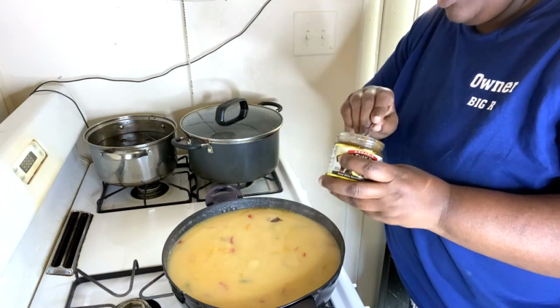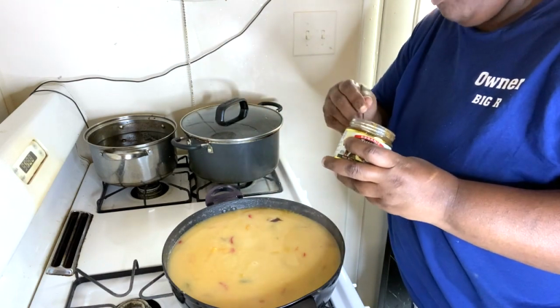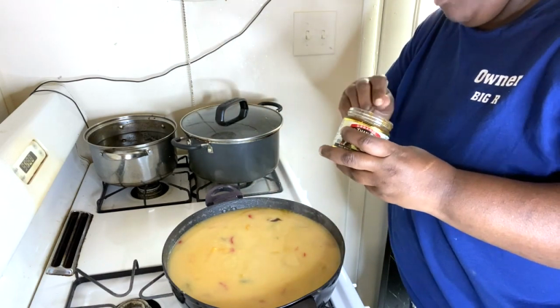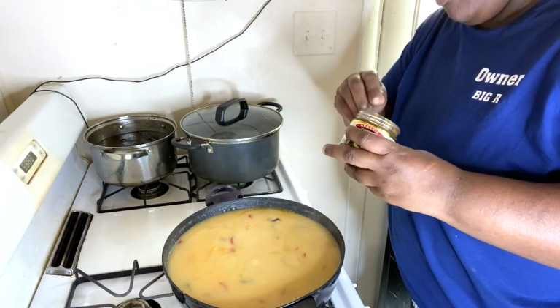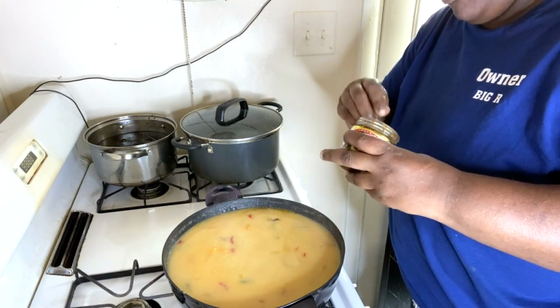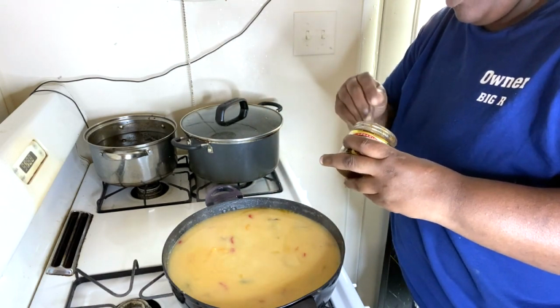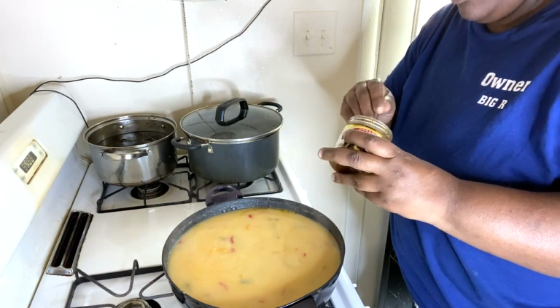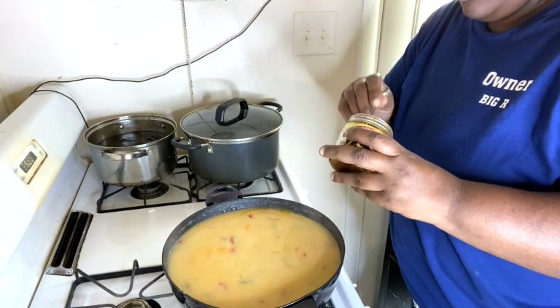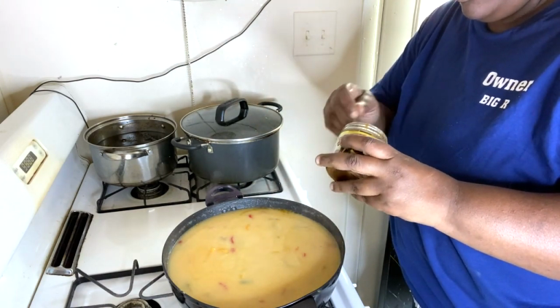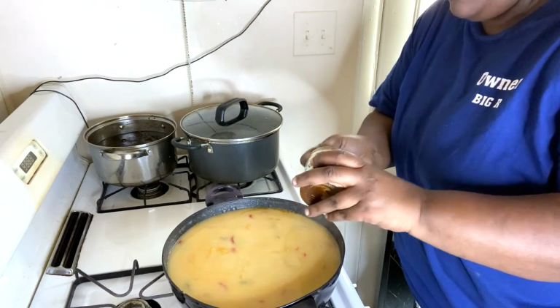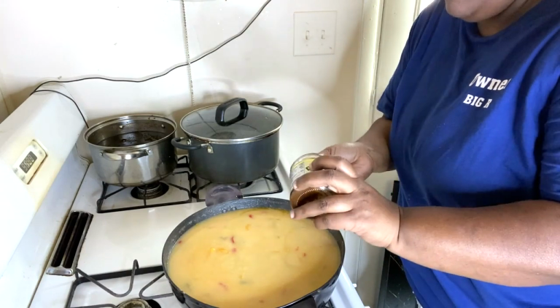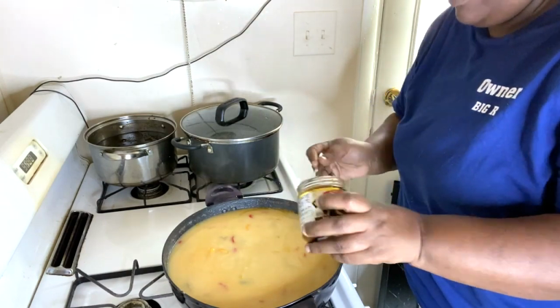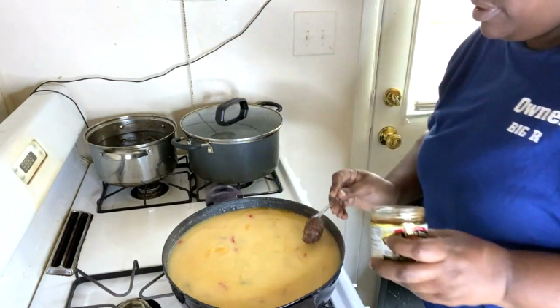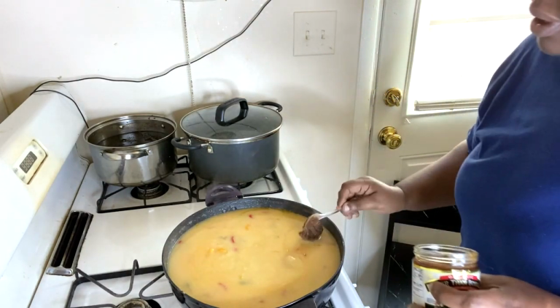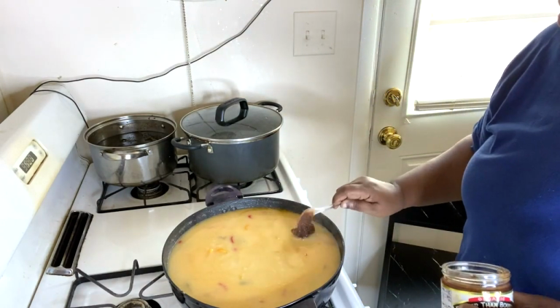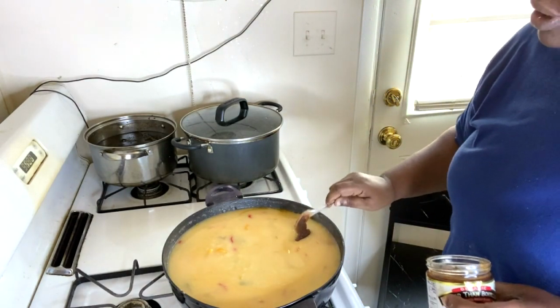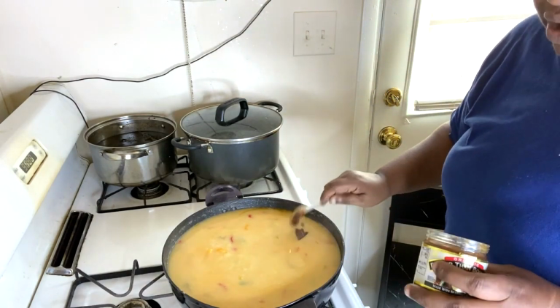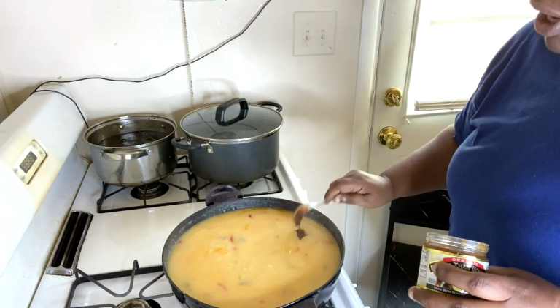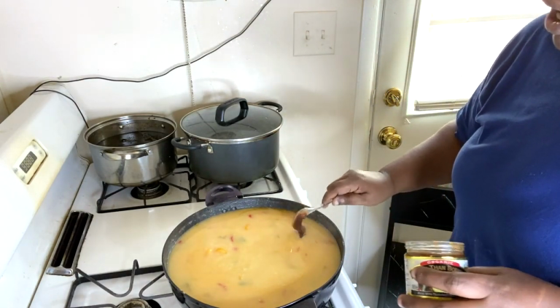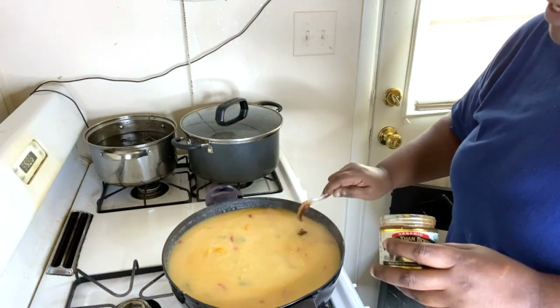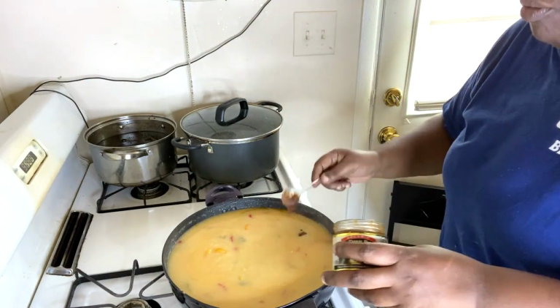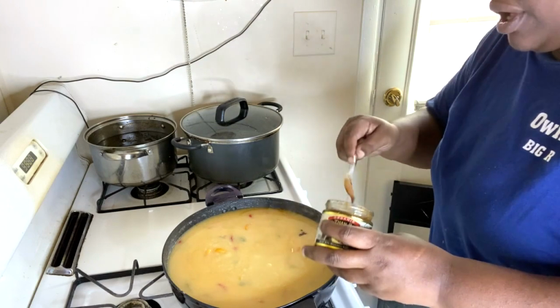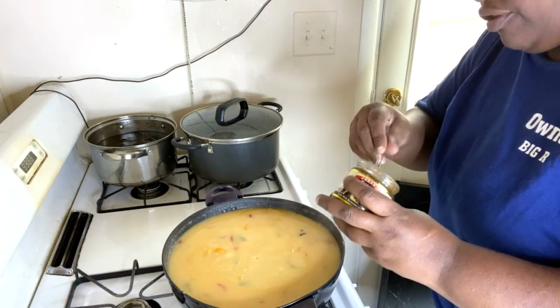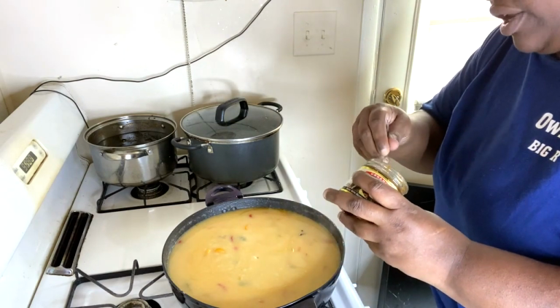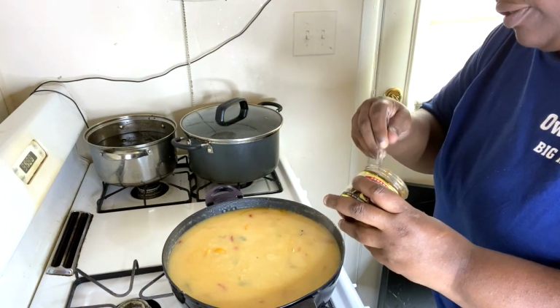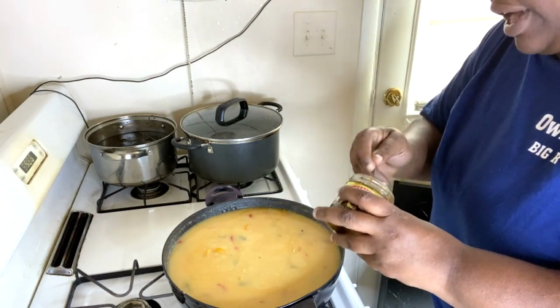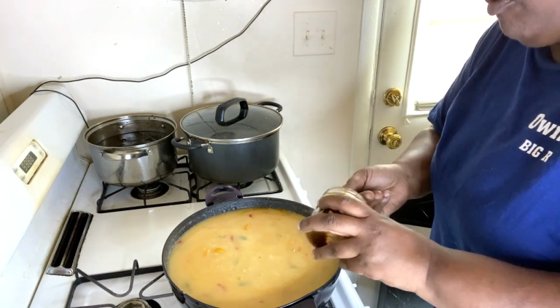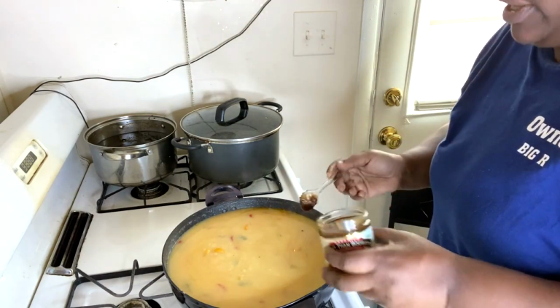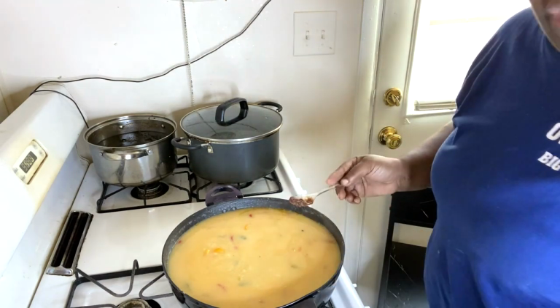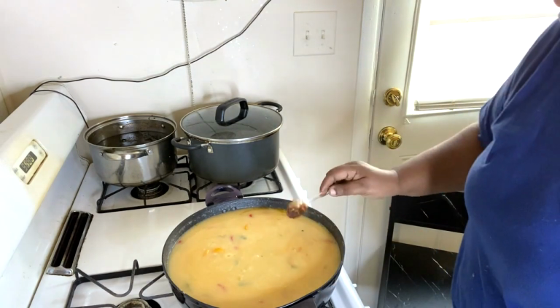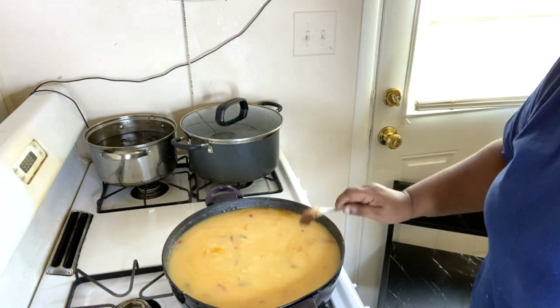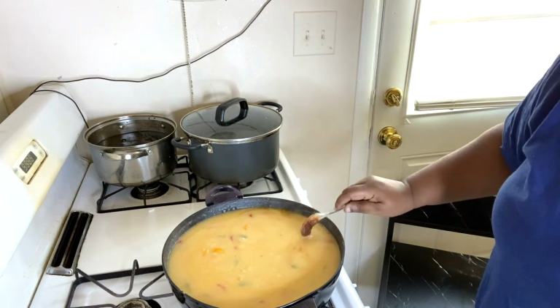Two nice big heaping spoons of the Better Than Bouillon — I like the one with the sautéed onions. That's my favorite one to use.